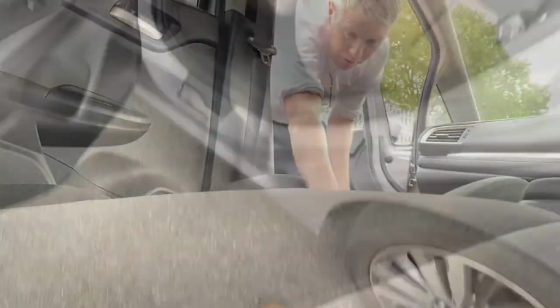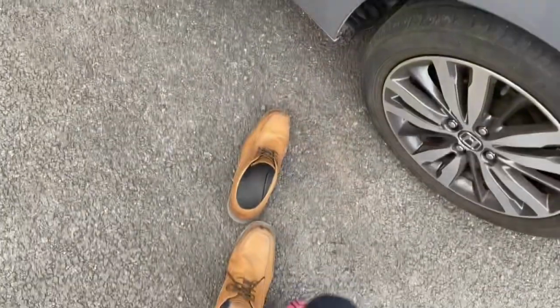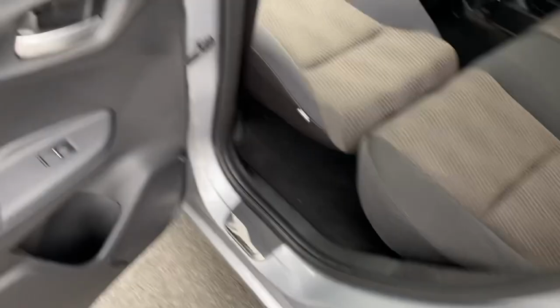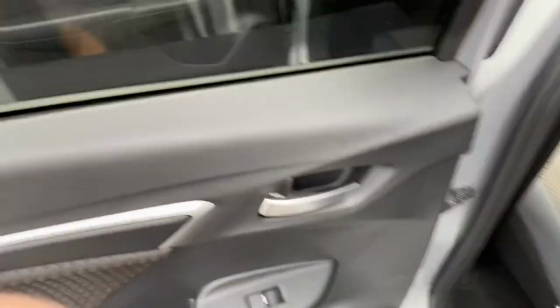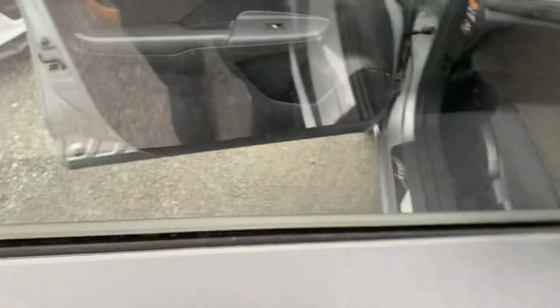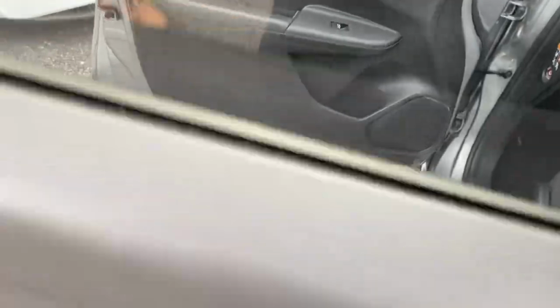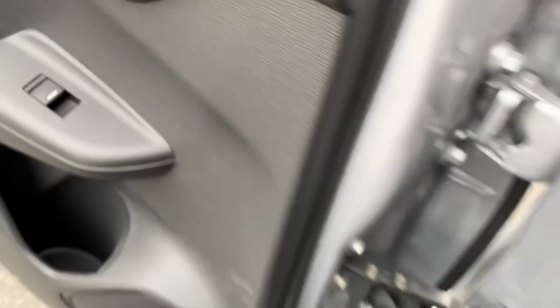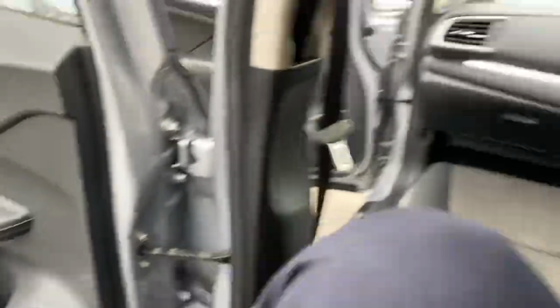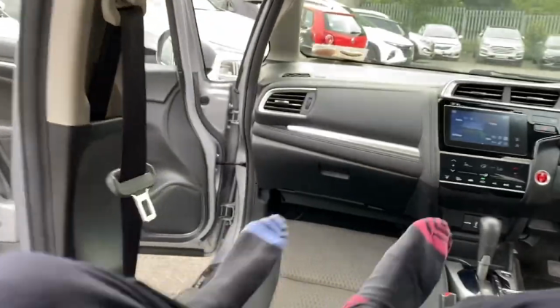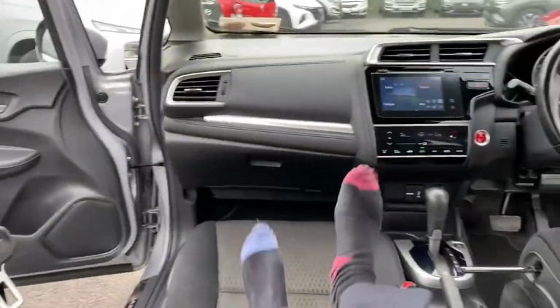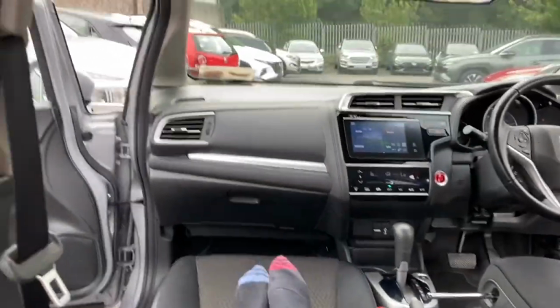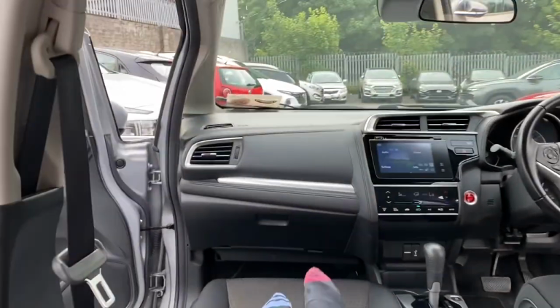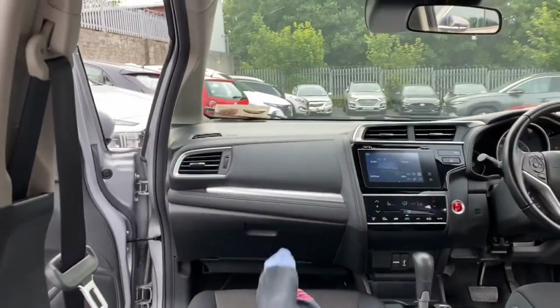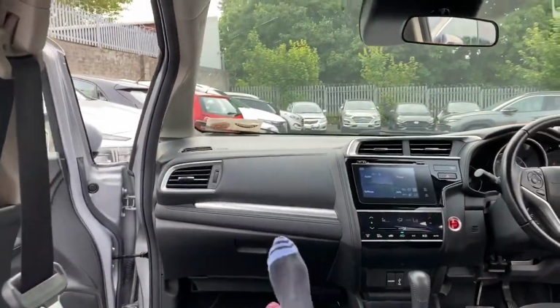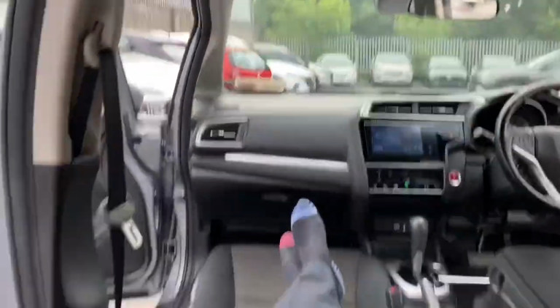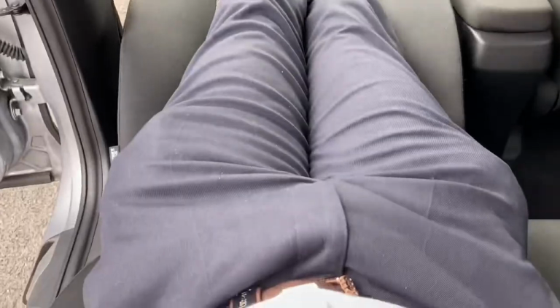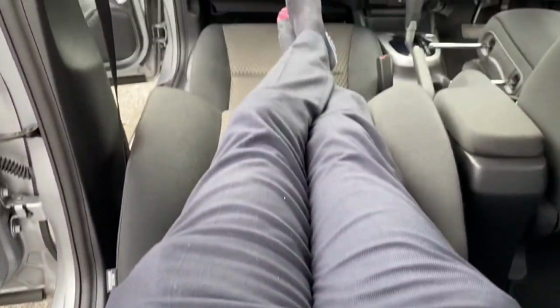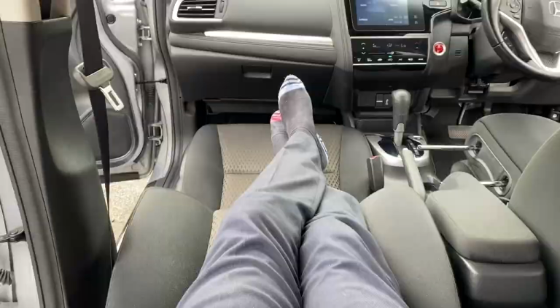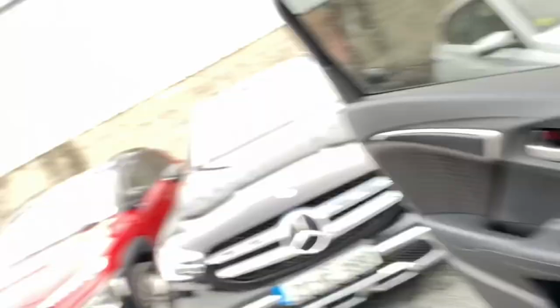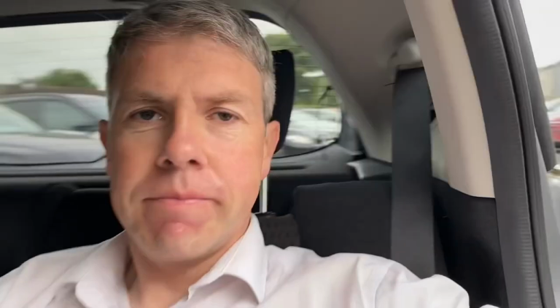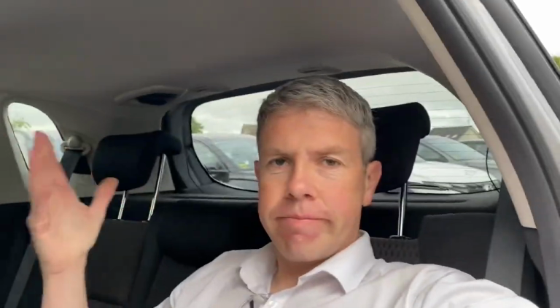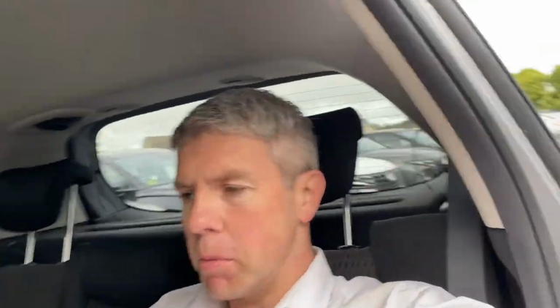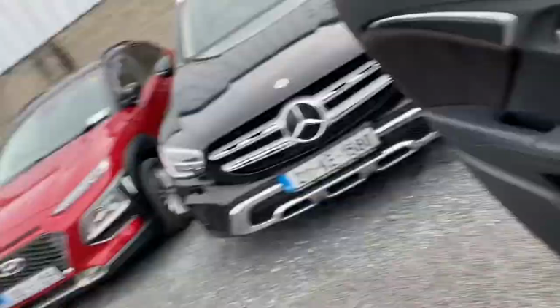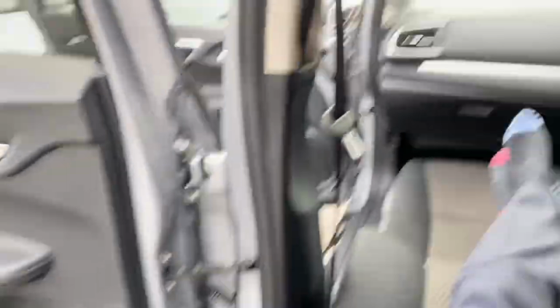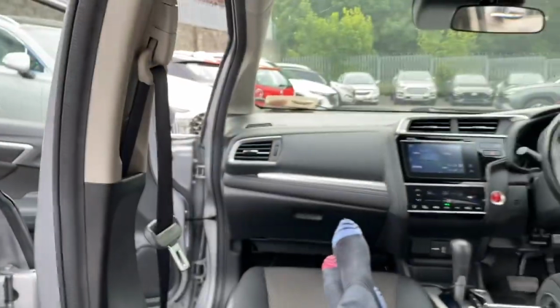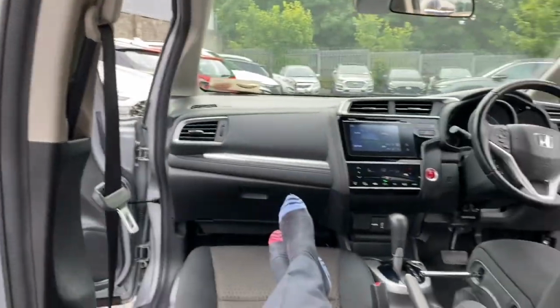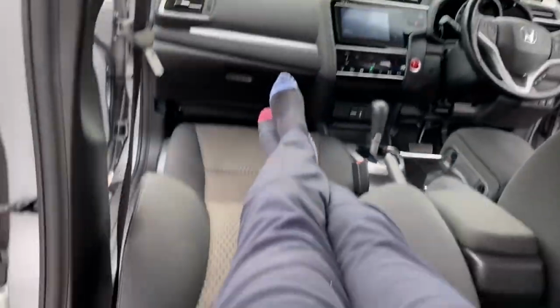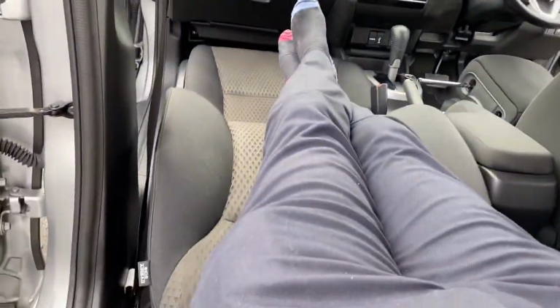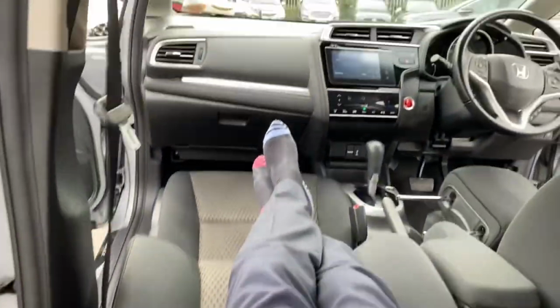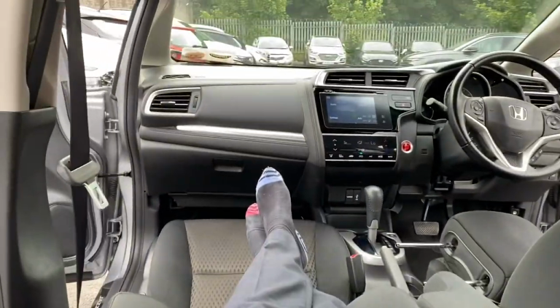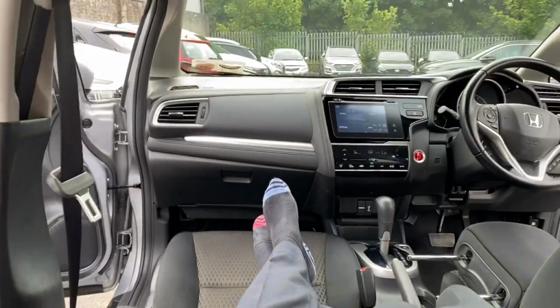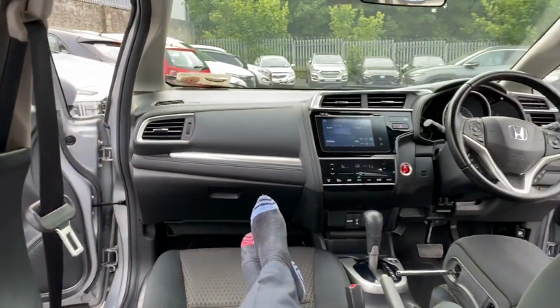And then you take your shoes off — well, you don't have to, but I would. And I've got different colour socks on. Anyway, how comfortable is that? That is a passenger relaxation seat, which I think is awesome in one of these.